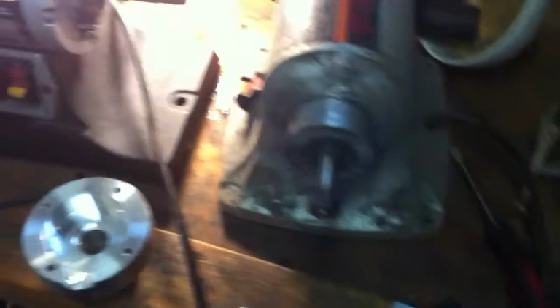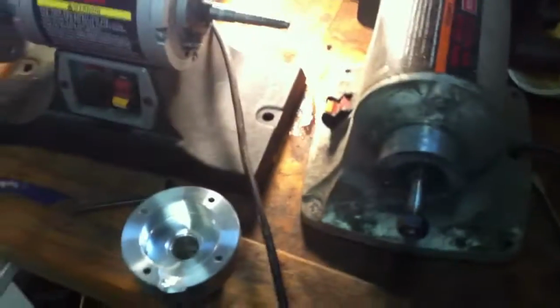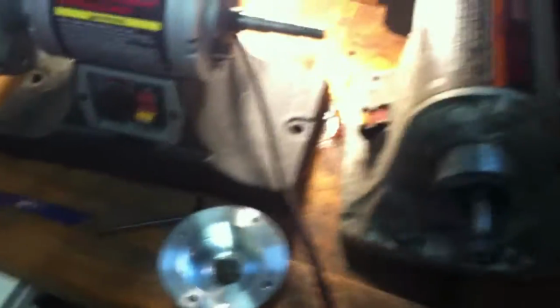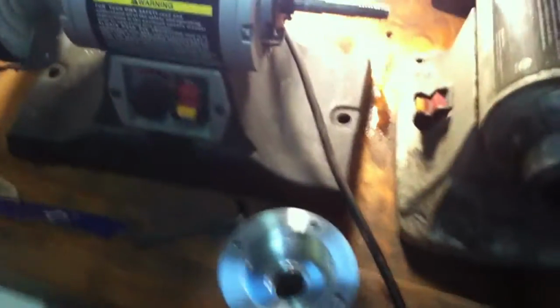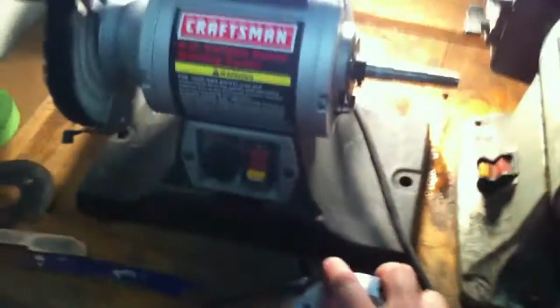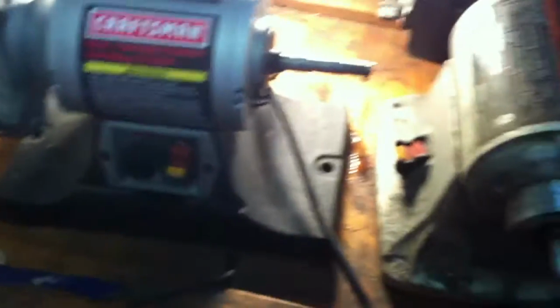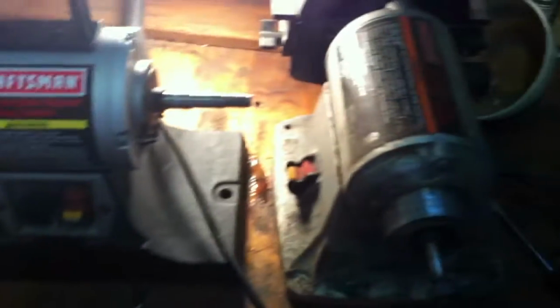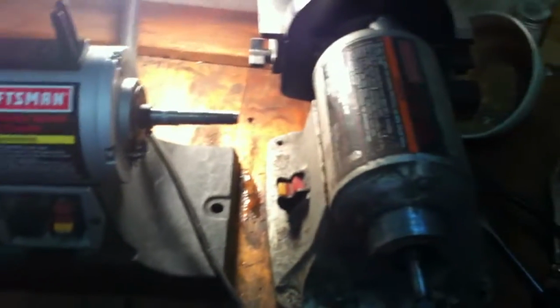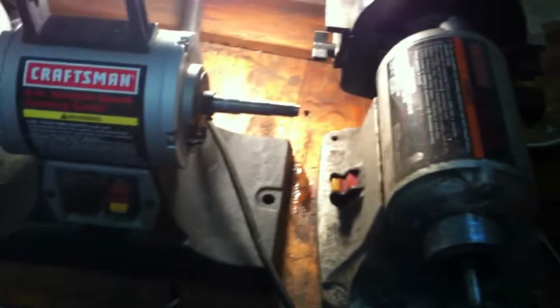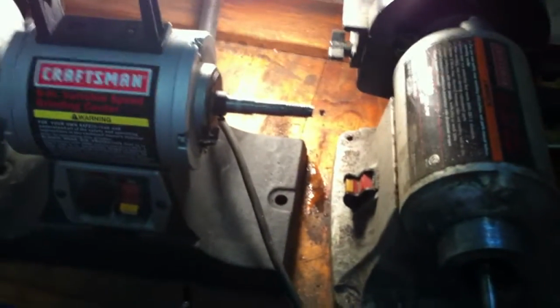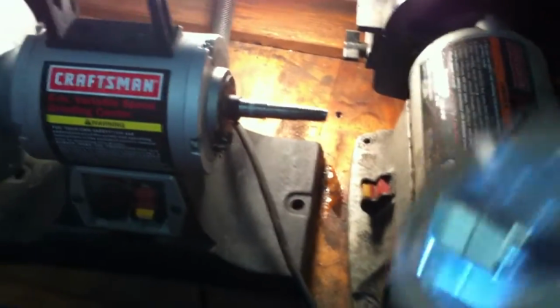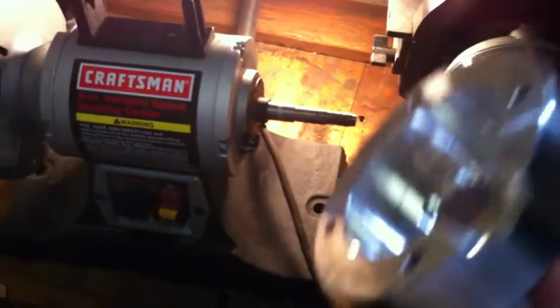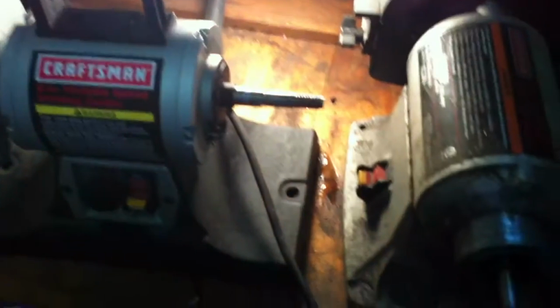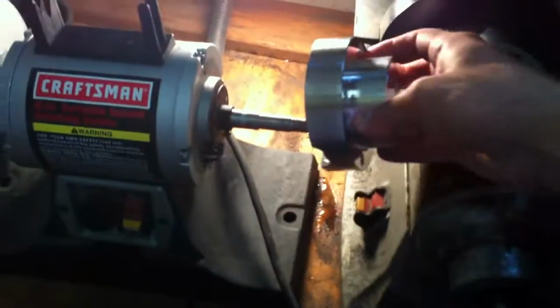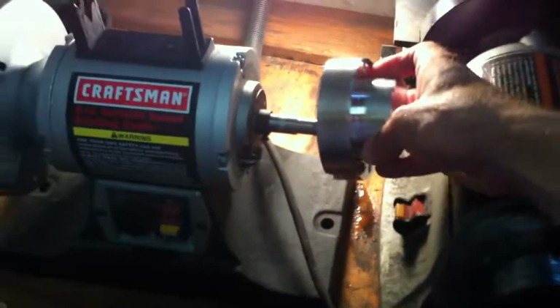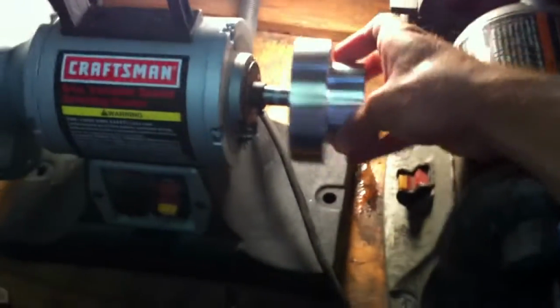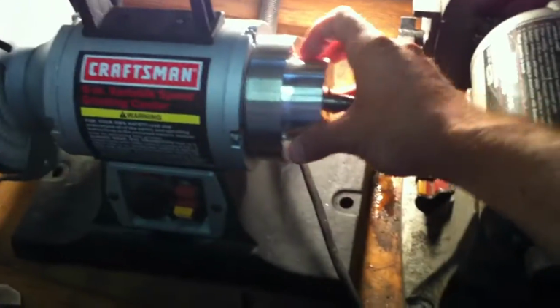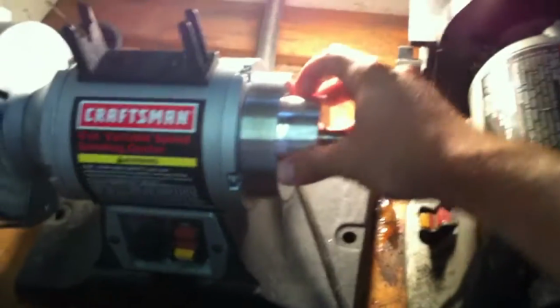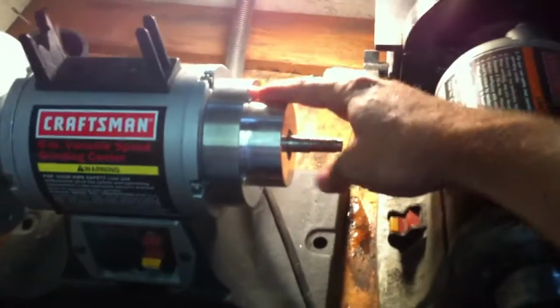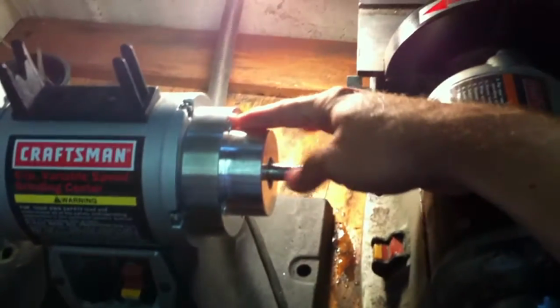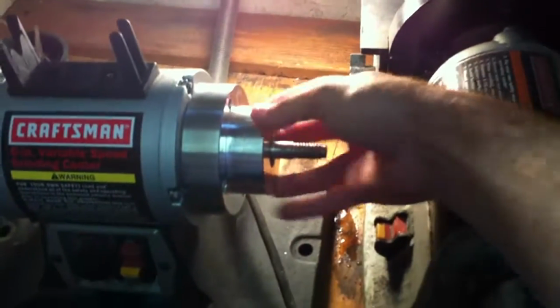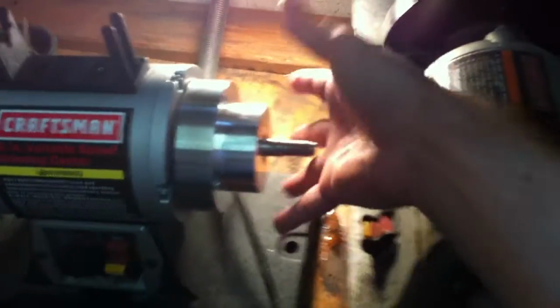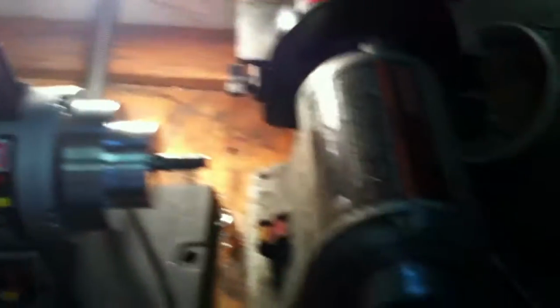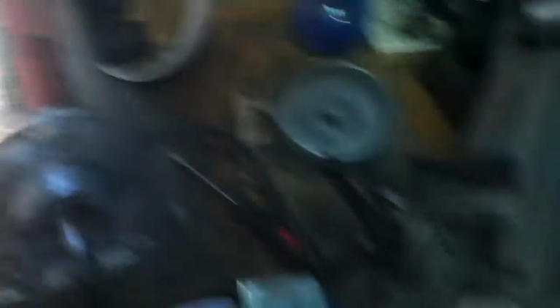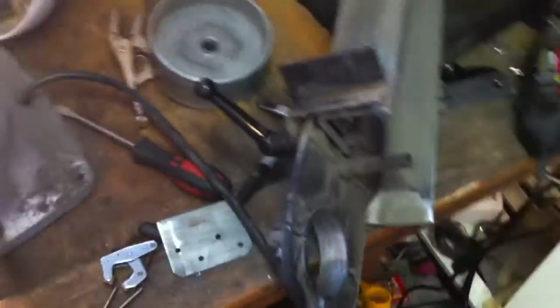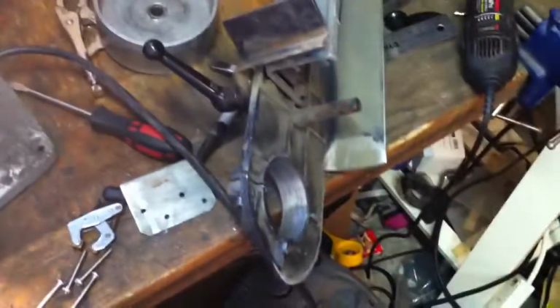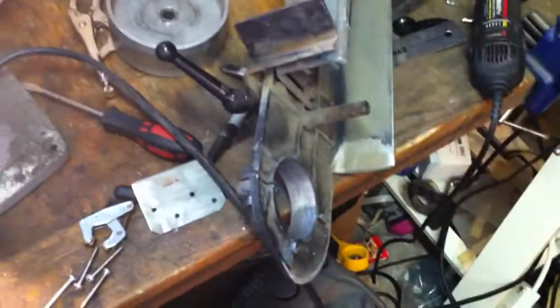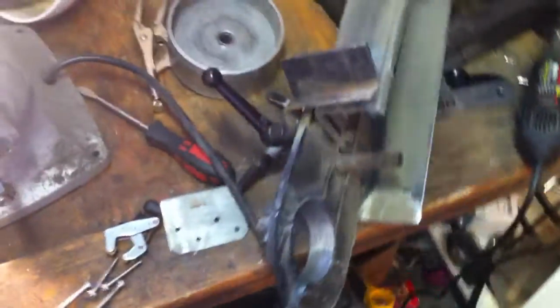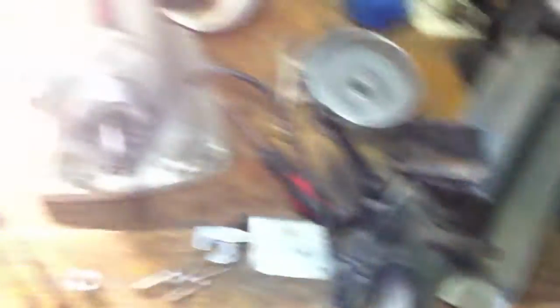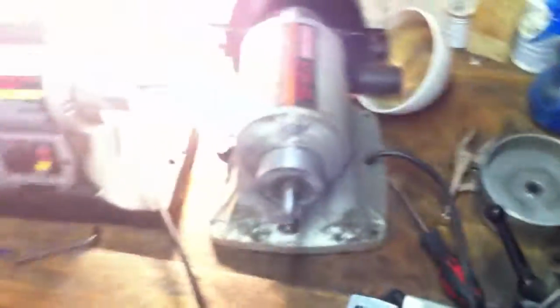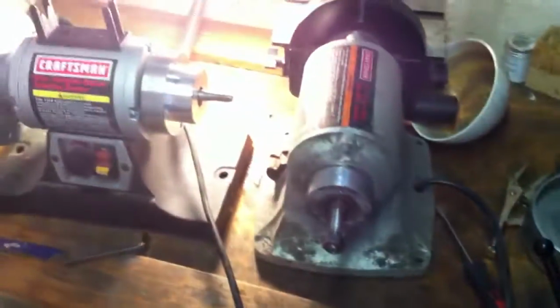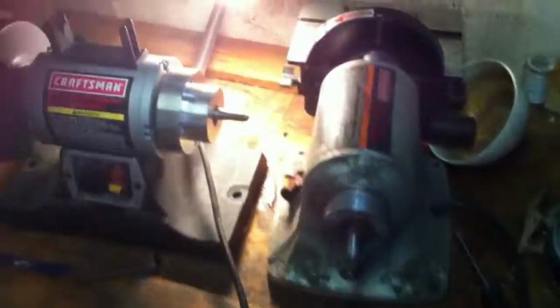I had somebody make me an attachment — he will chime in accordingly — and it fits right over the thing and allows this to mount on there. I'm going to separate this into two videos so I can show this properly.